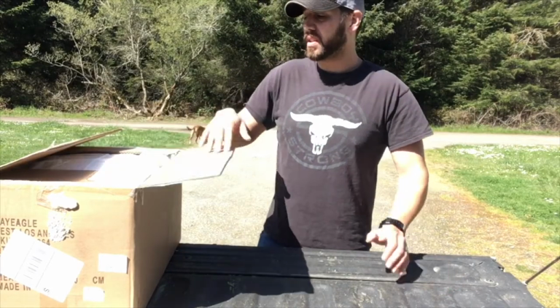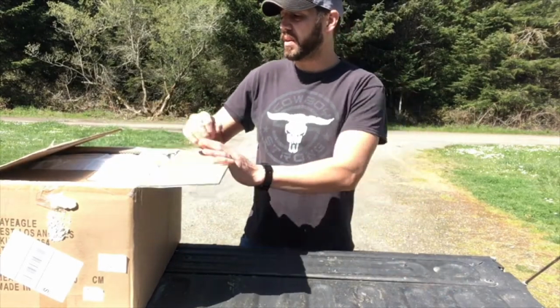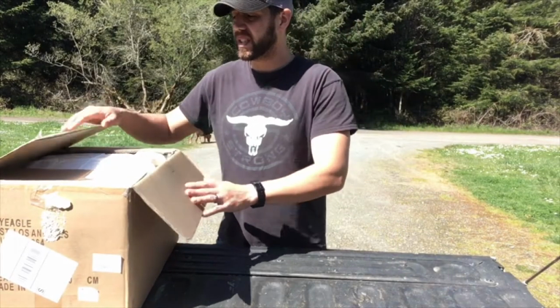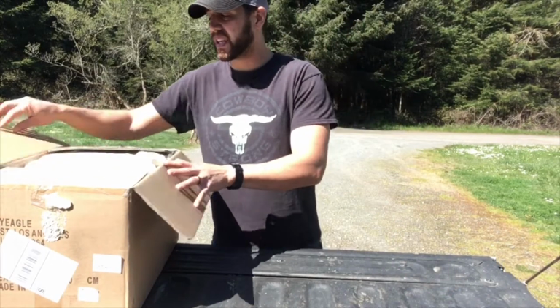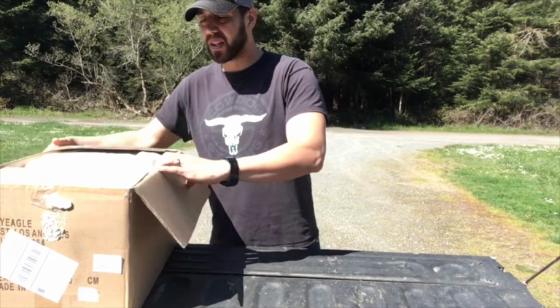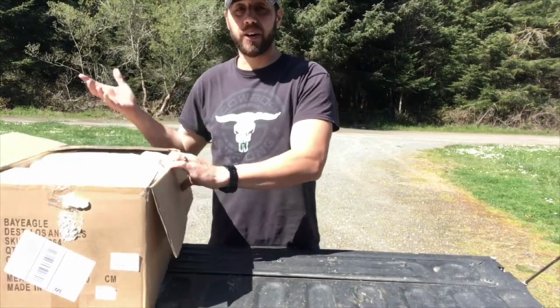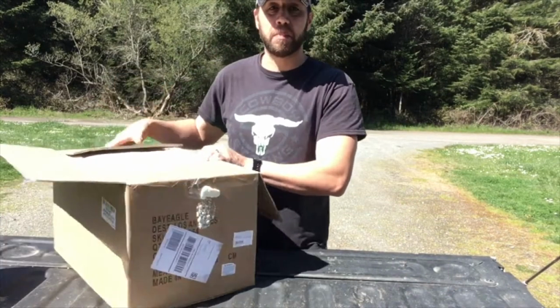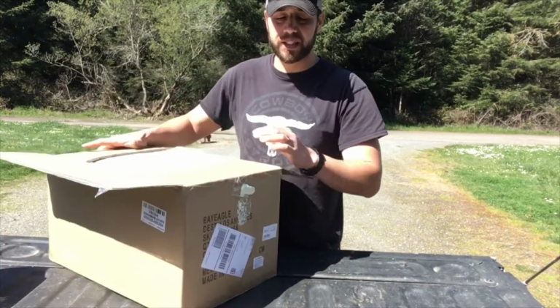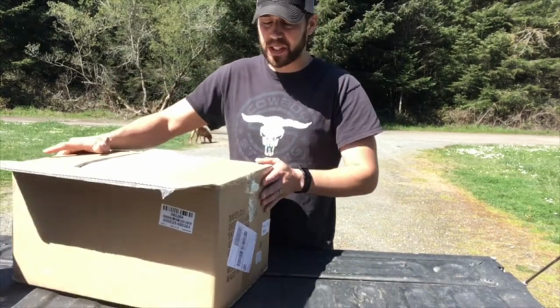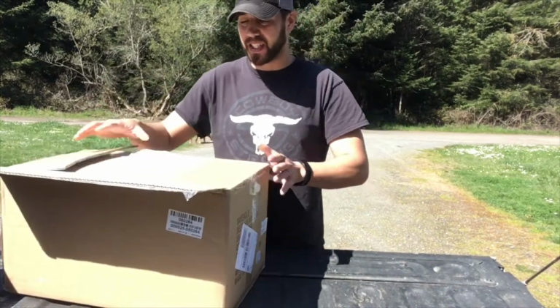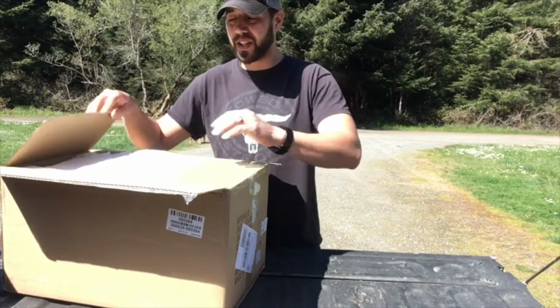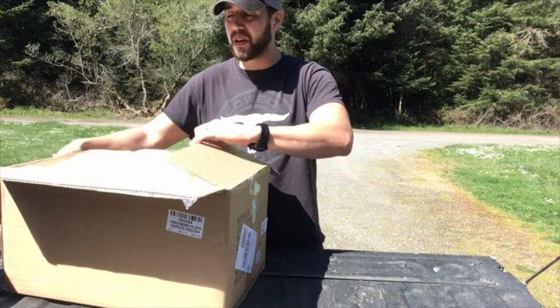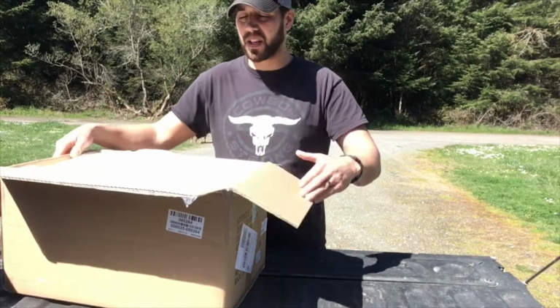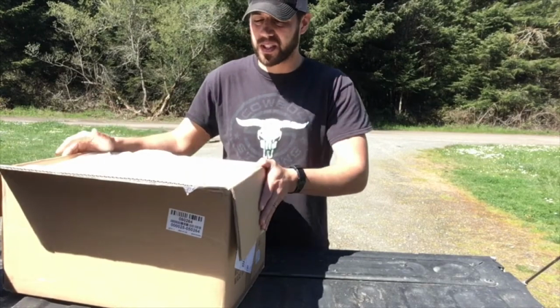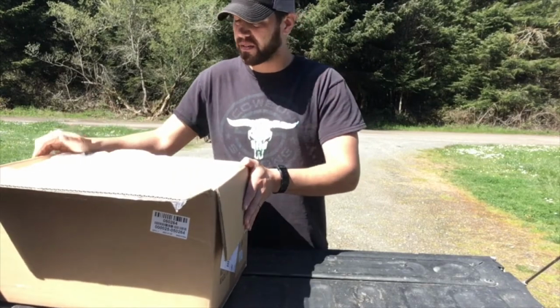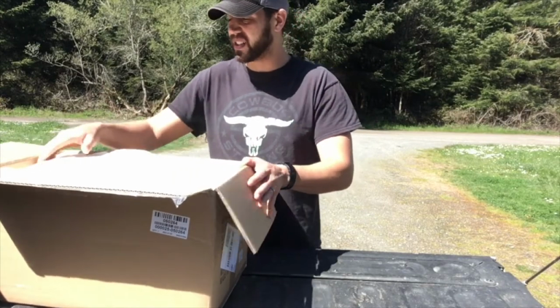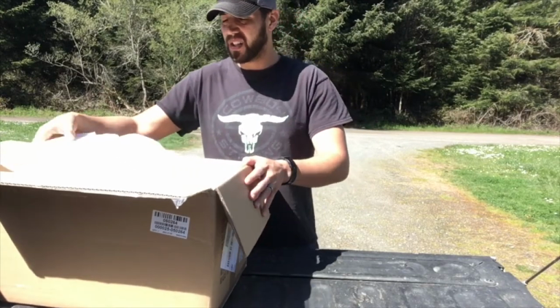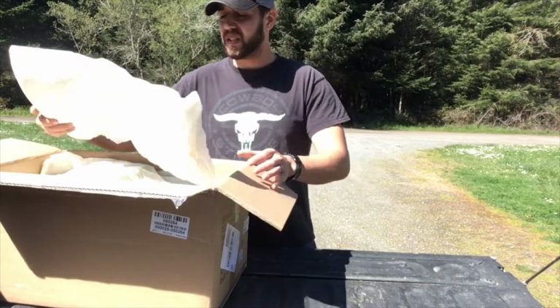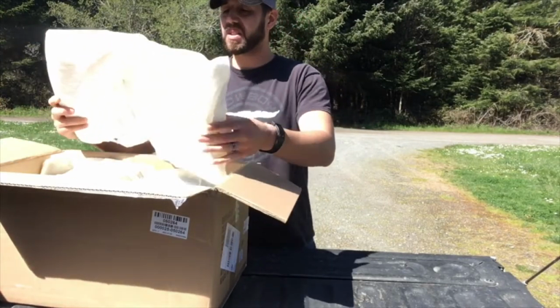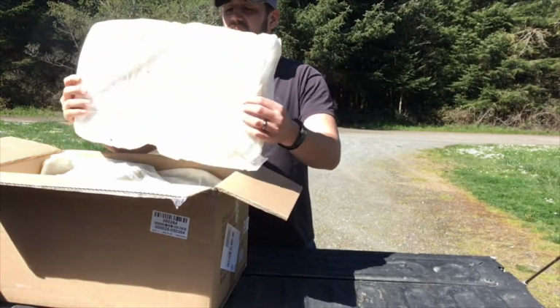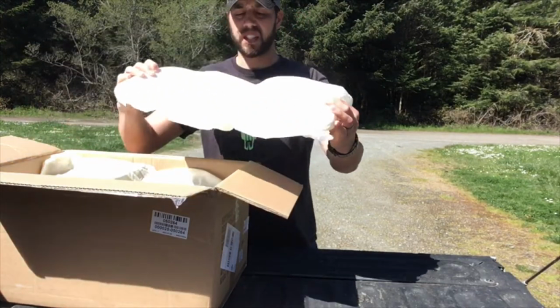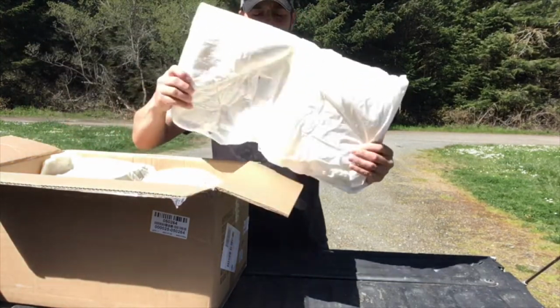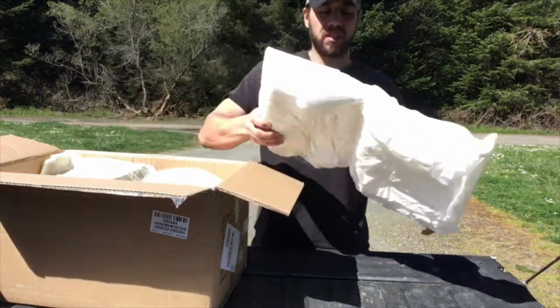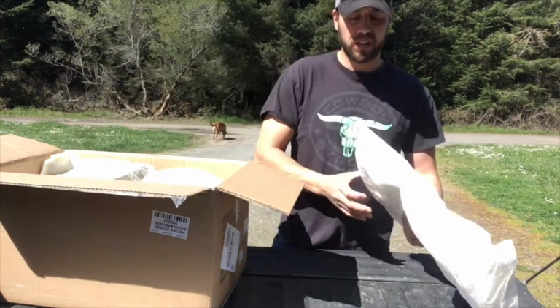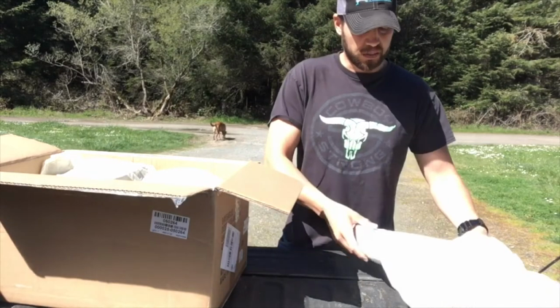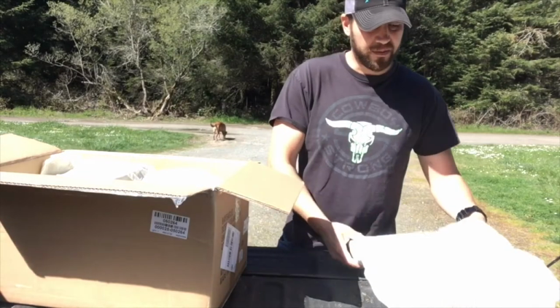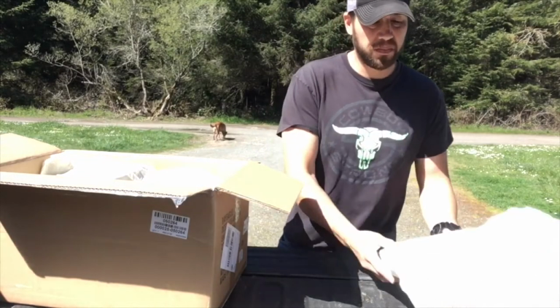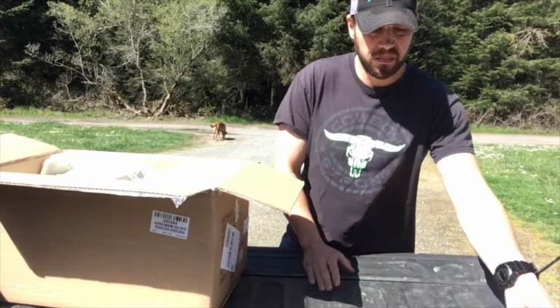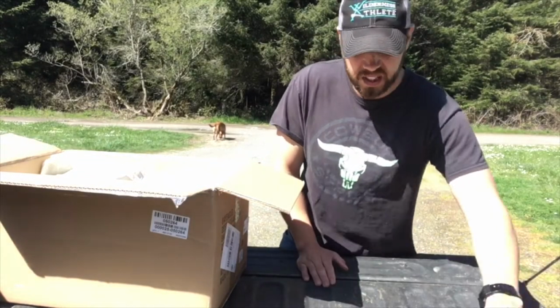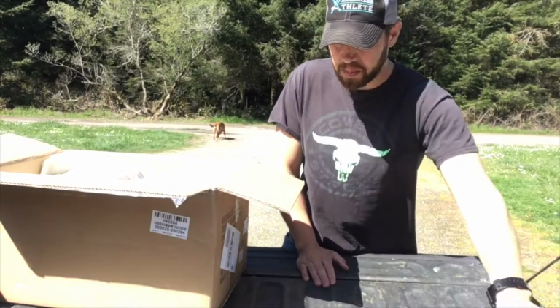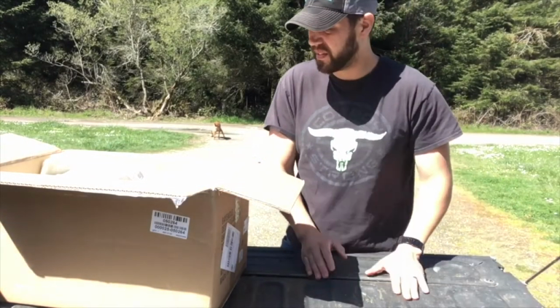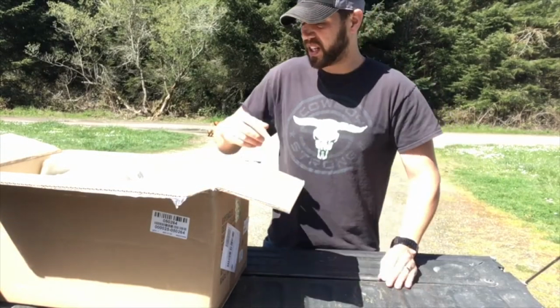So anyway, let's take a quick look. I already opened the box just to be sure that they sent the towing mirrors since I ordered several different things. It's got looks like some spray foam insulation to keep them safe and secure.